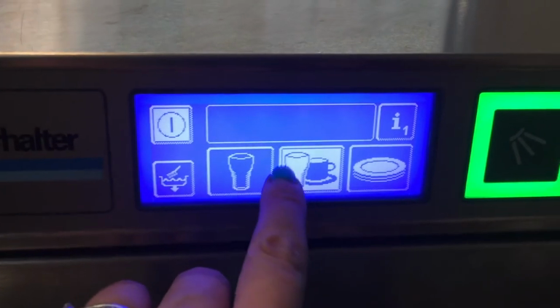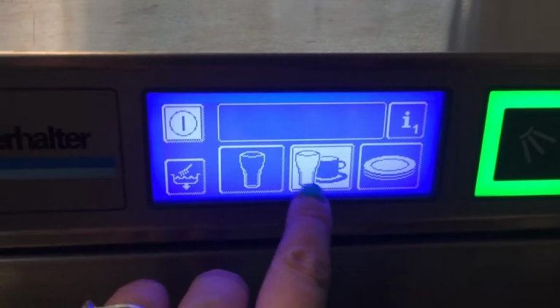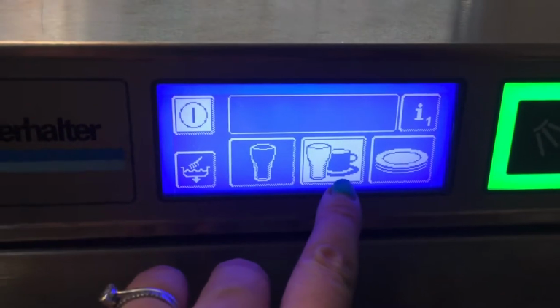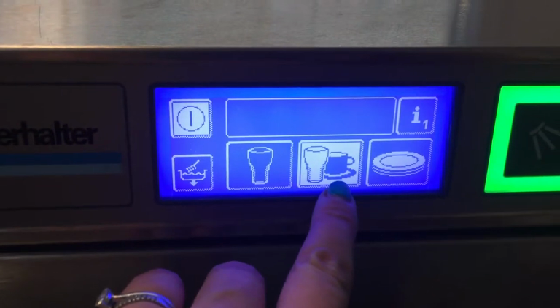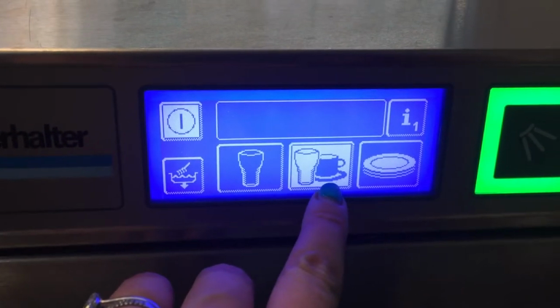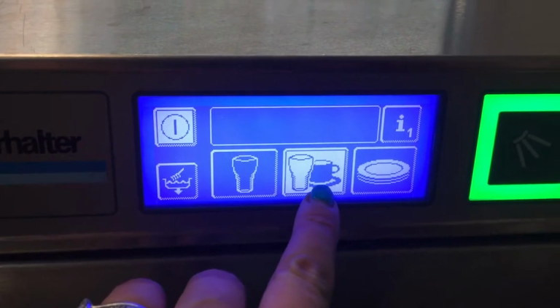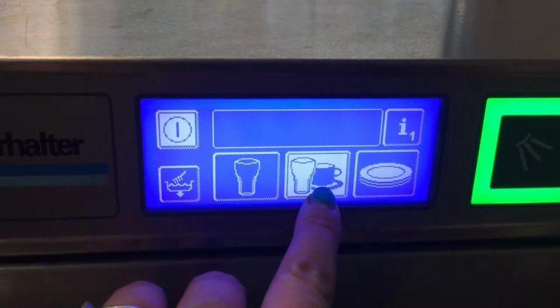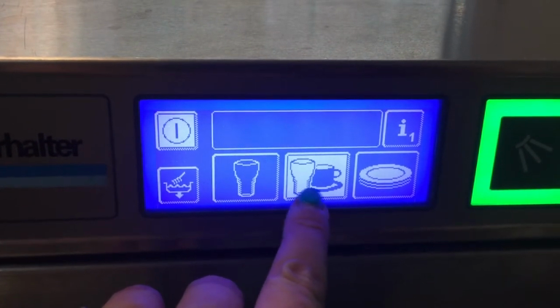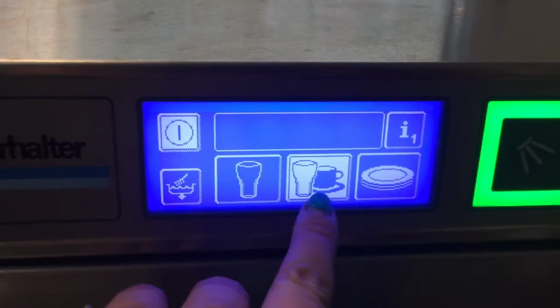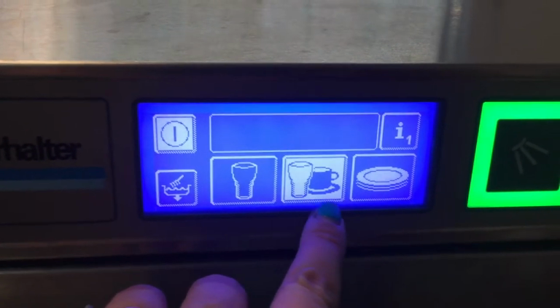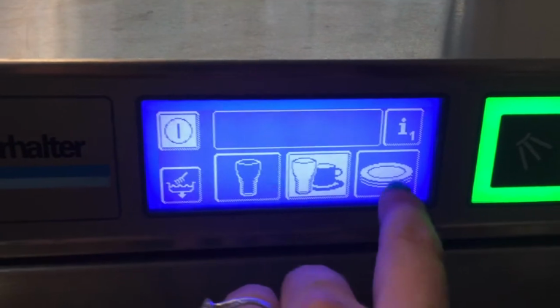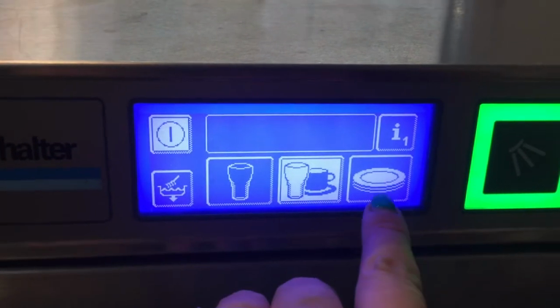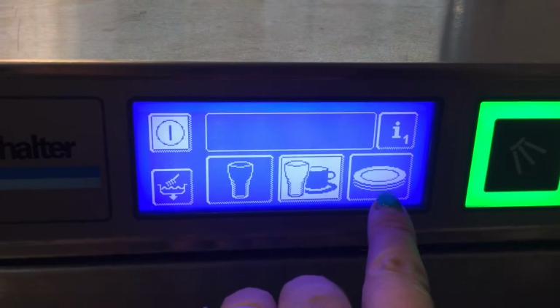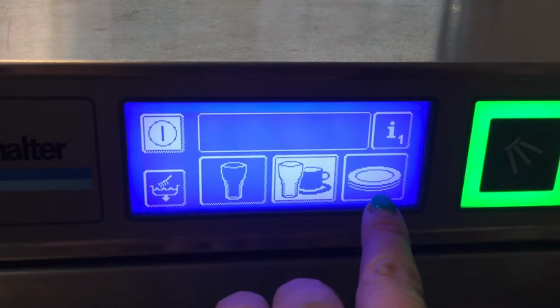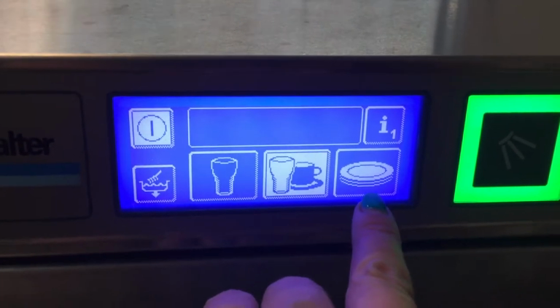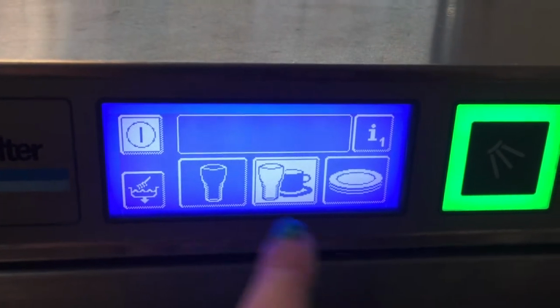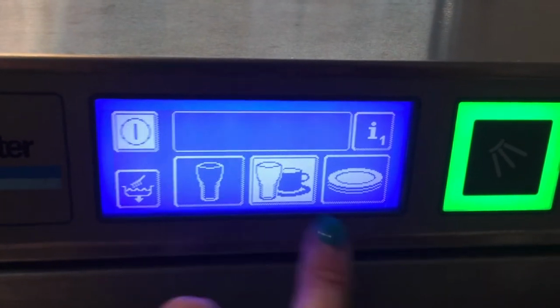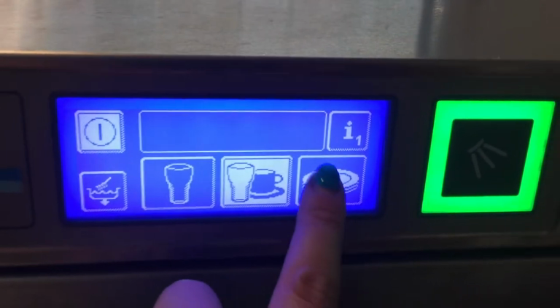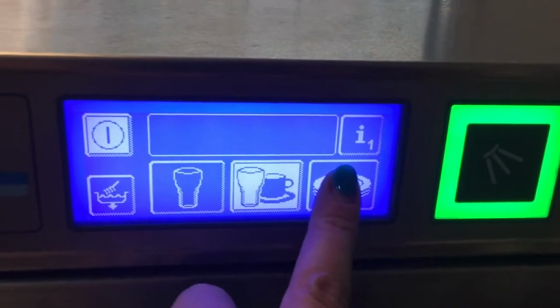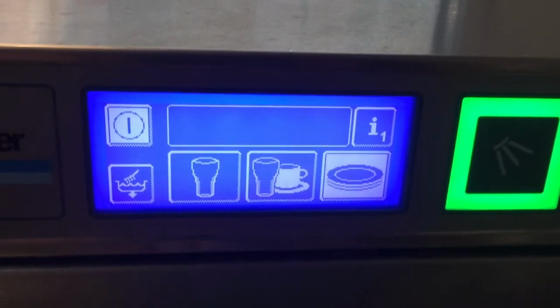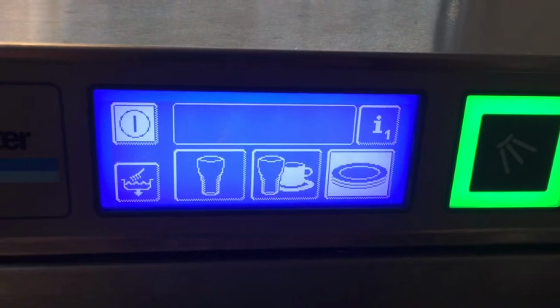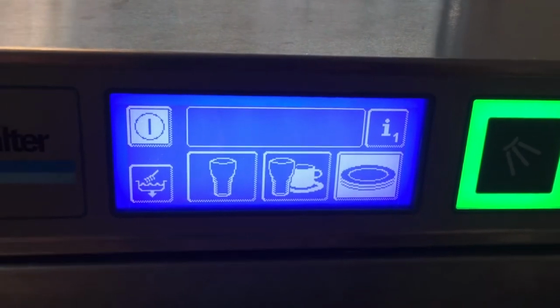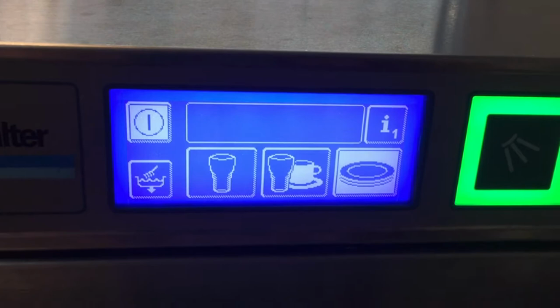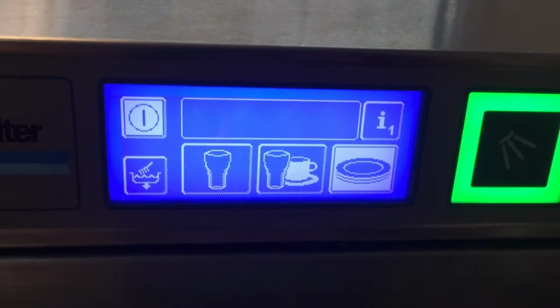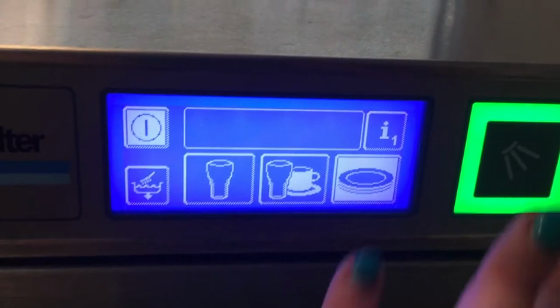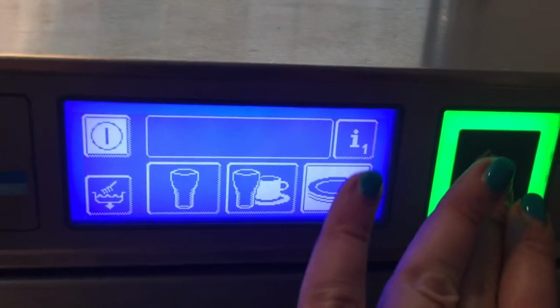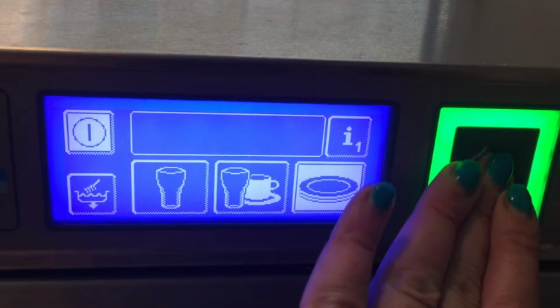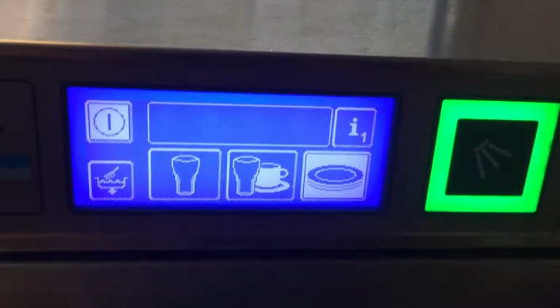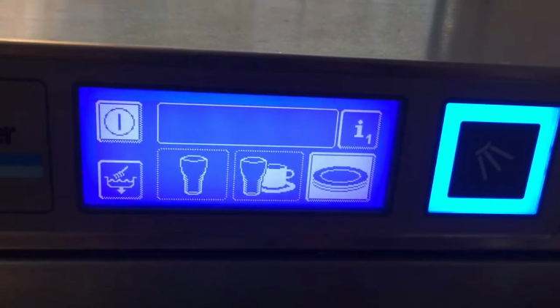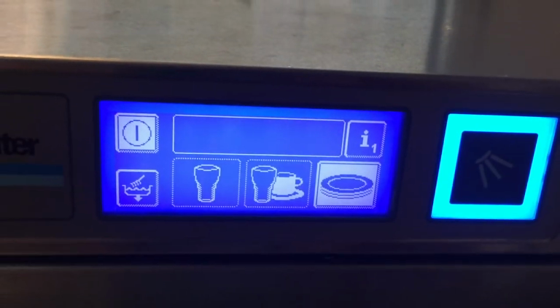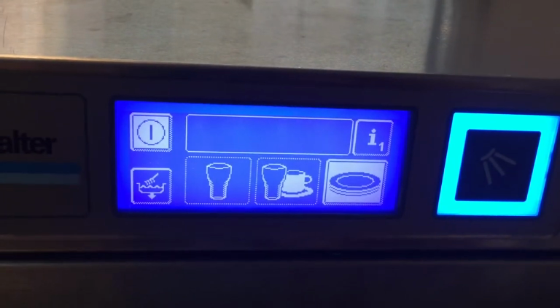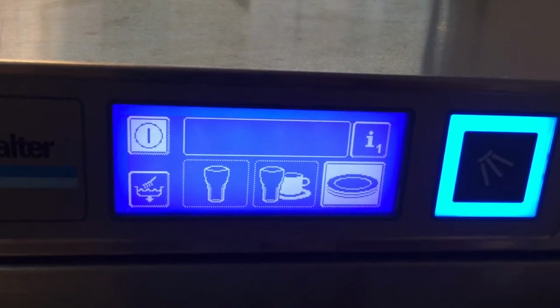There's glasses and crockery, which is obviously for glasses and crockery. And then there's just crockery. So you choose whichever option you want, press the button, and then press go.